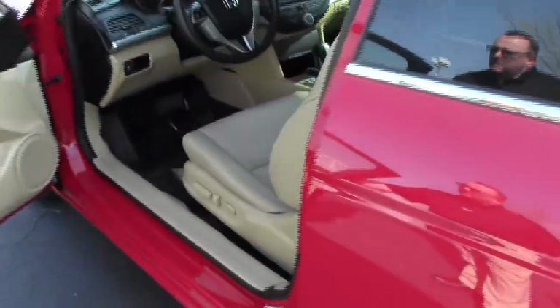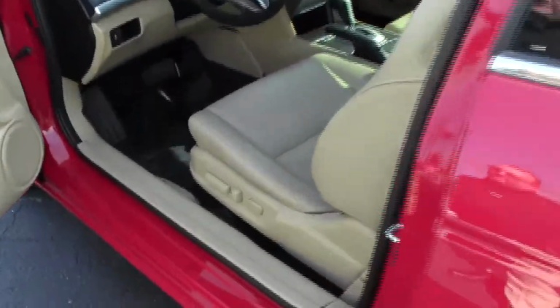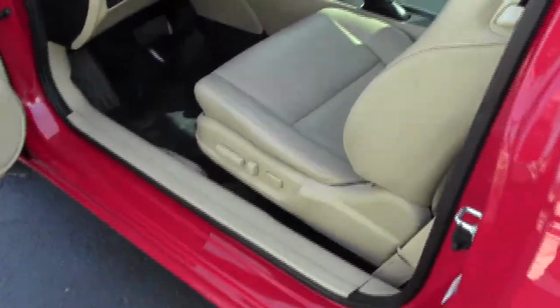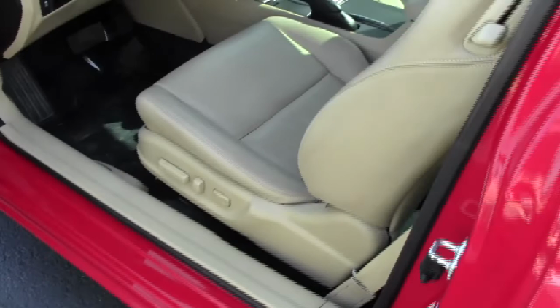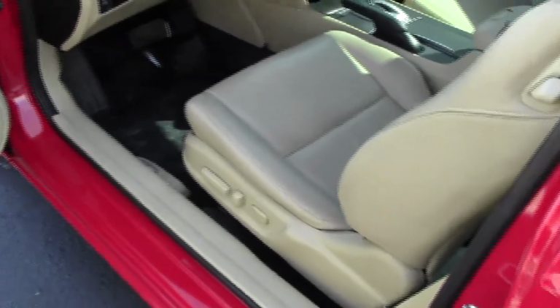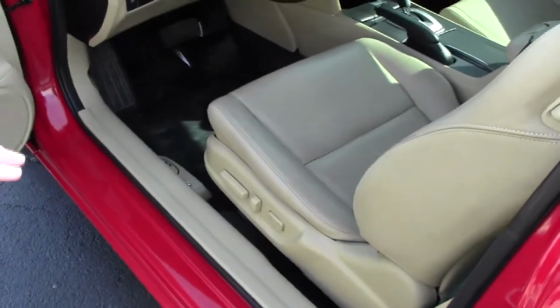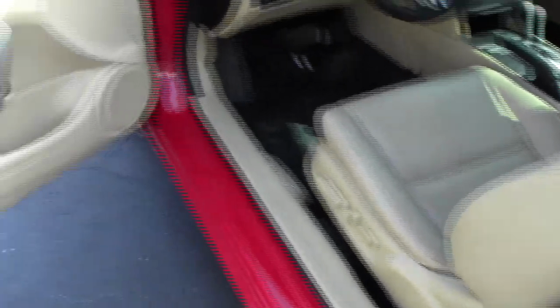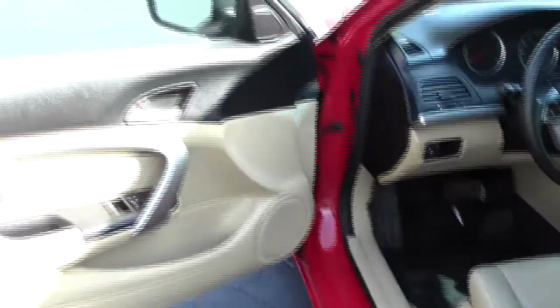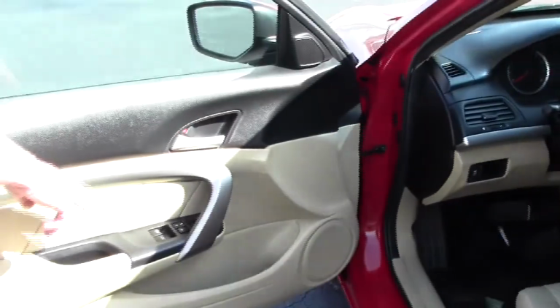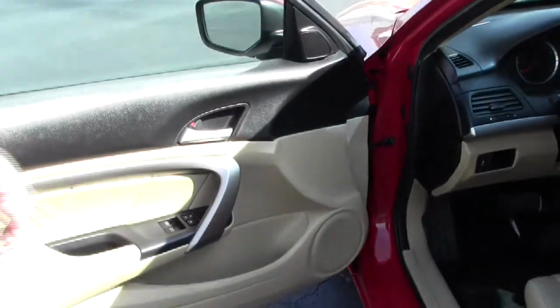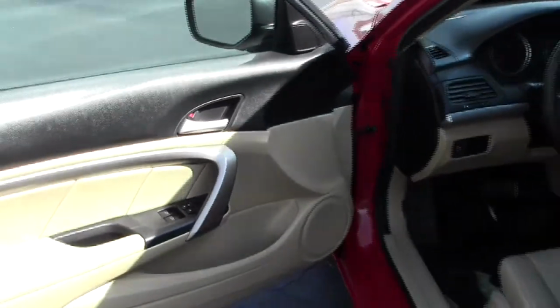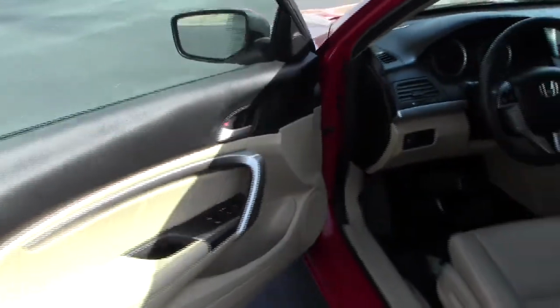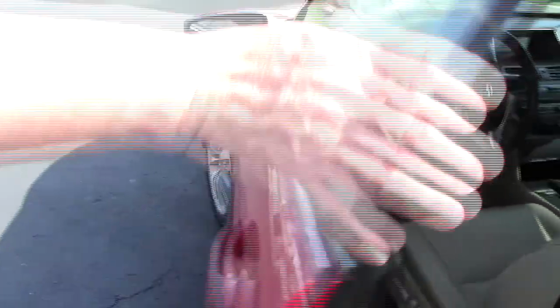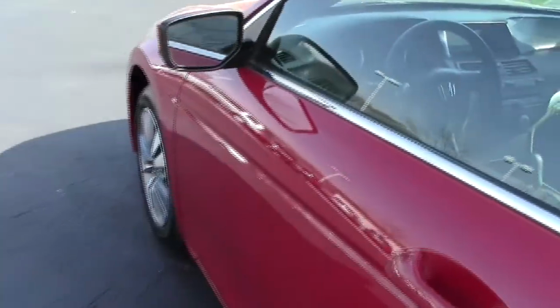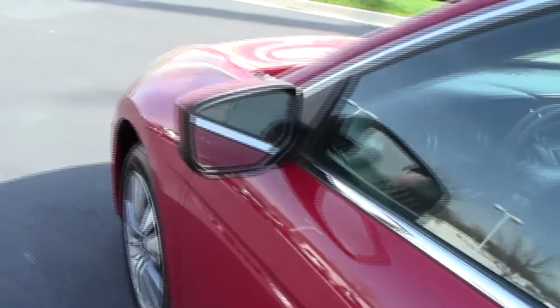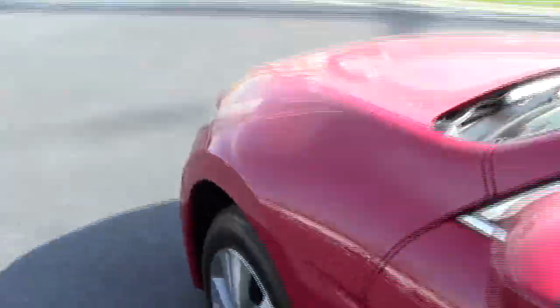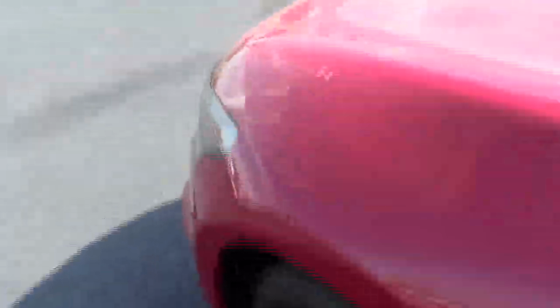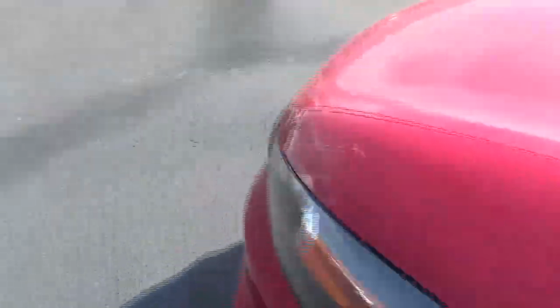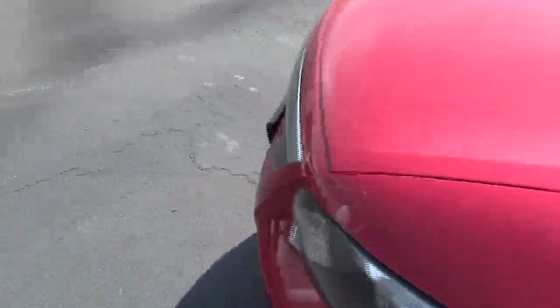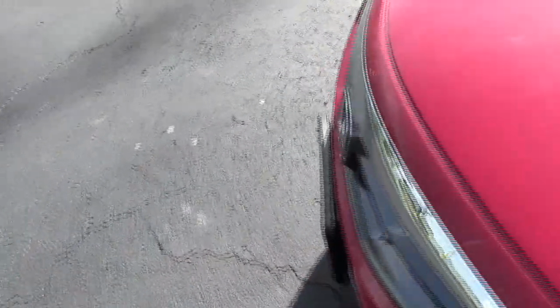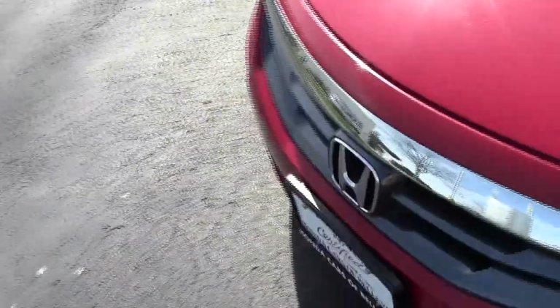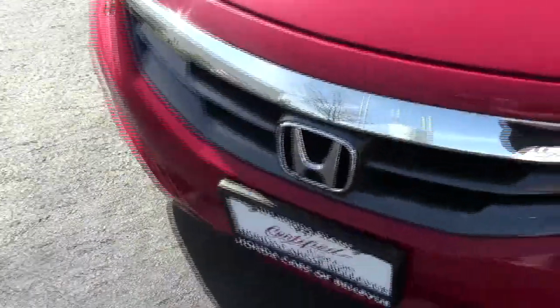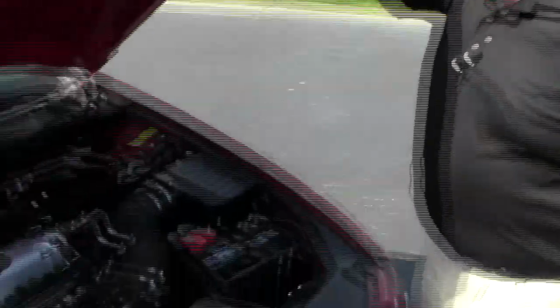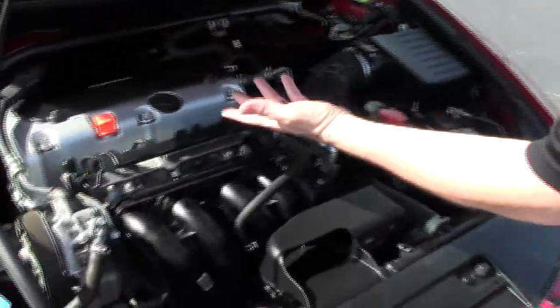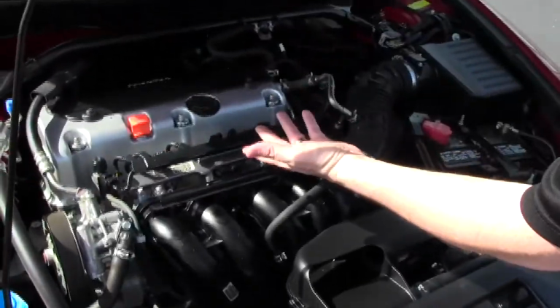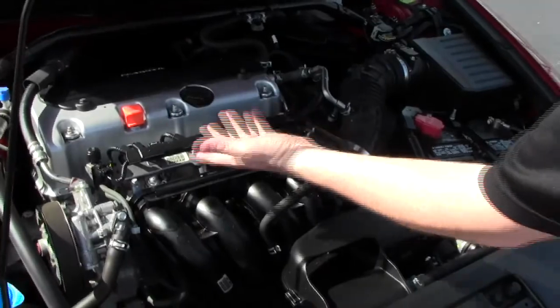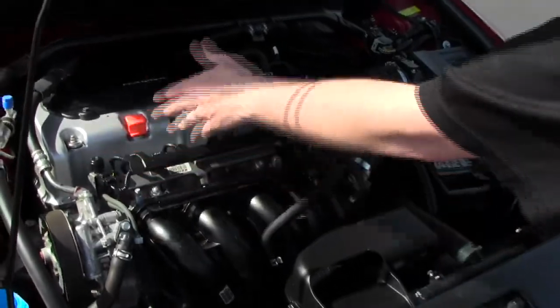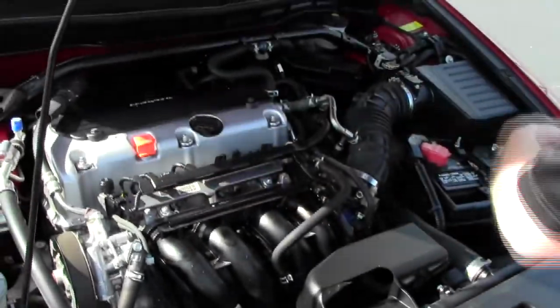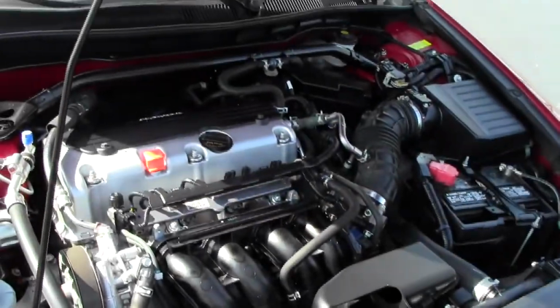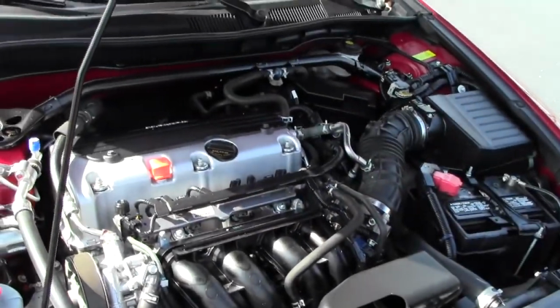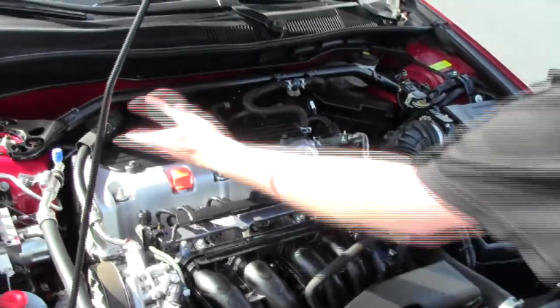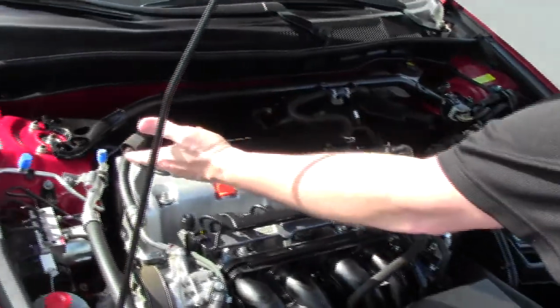You do have your eight-way power driver seat with adjustable lumbar, power windows, power locks, and power mirrors. Ask to see the free Carfax report and mechanical inspection sheet. We have the 2.4 IVTEC four-cylinder motor, dual overhead cam, and it is front wheel drive.